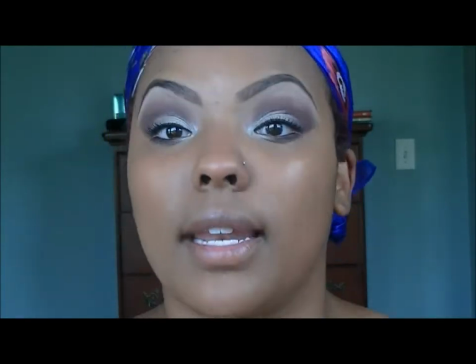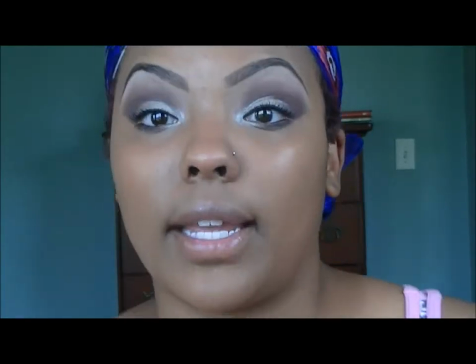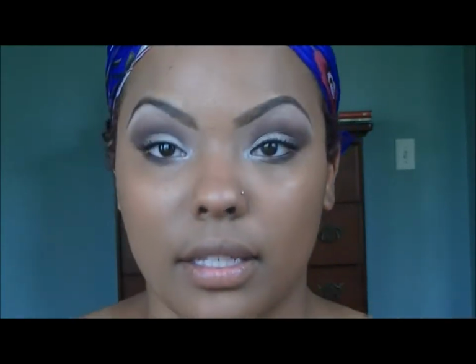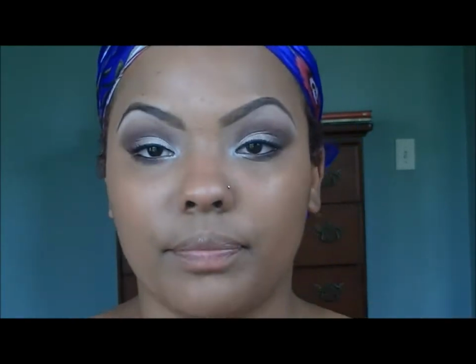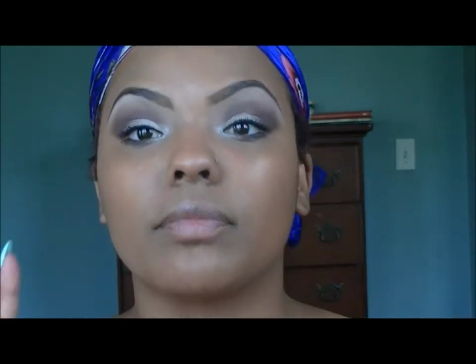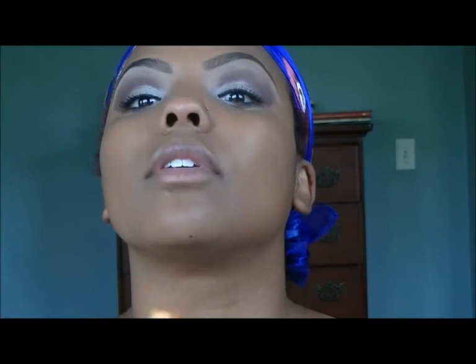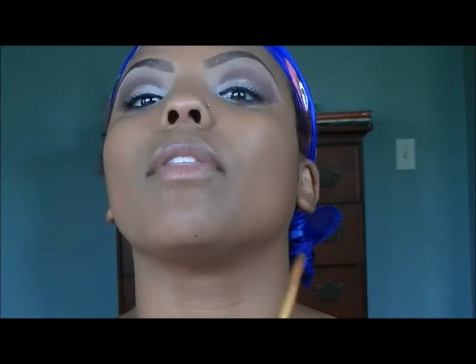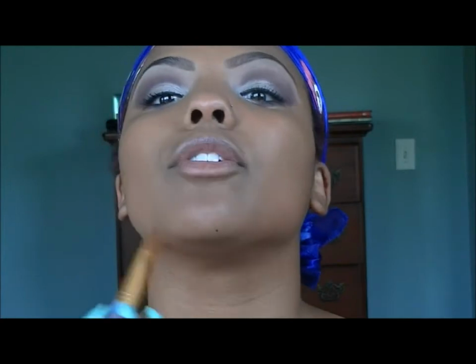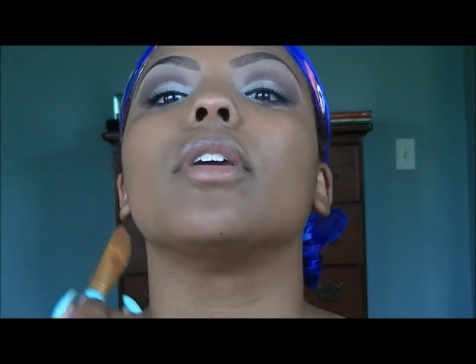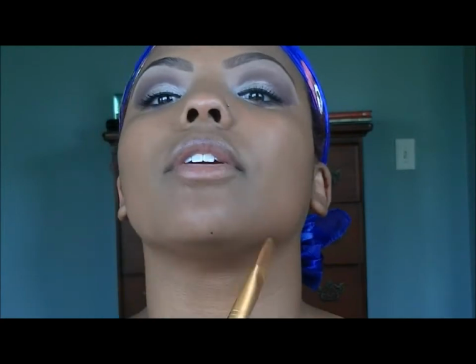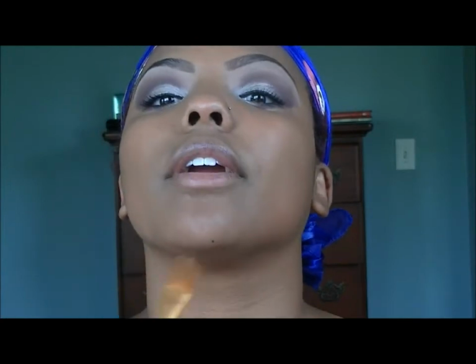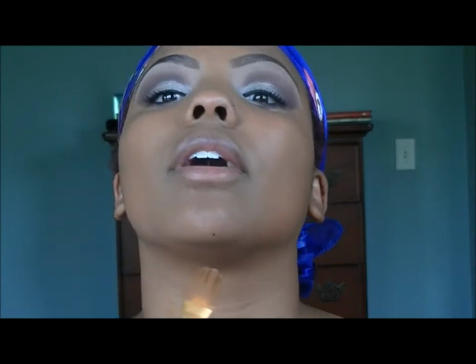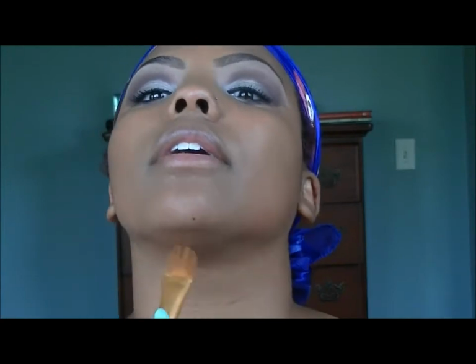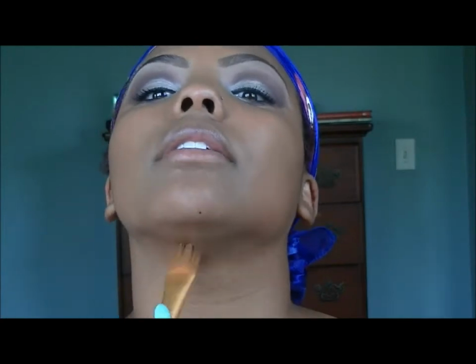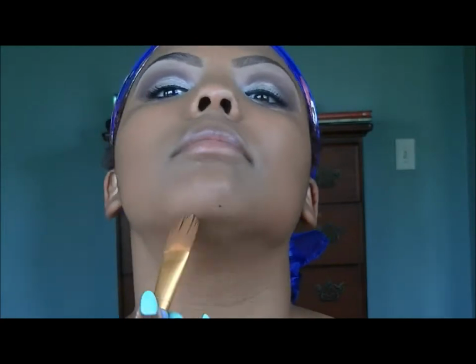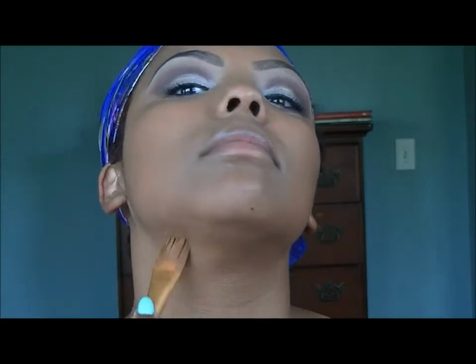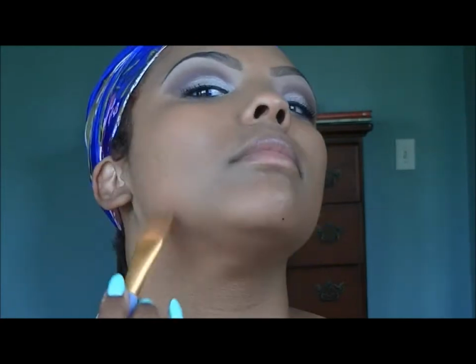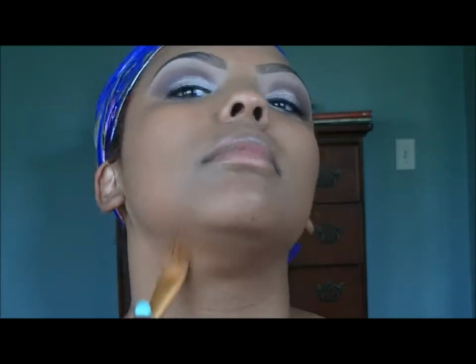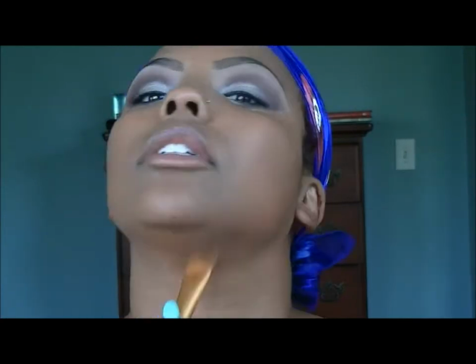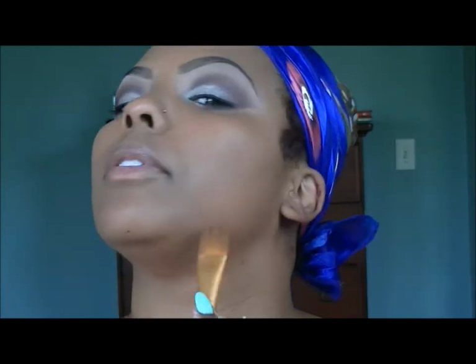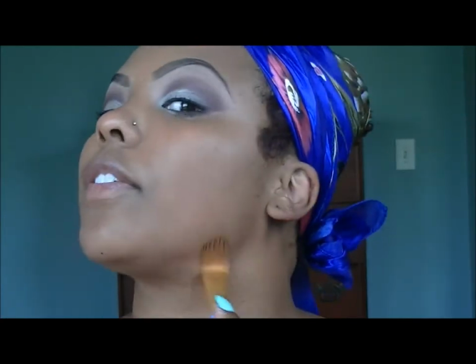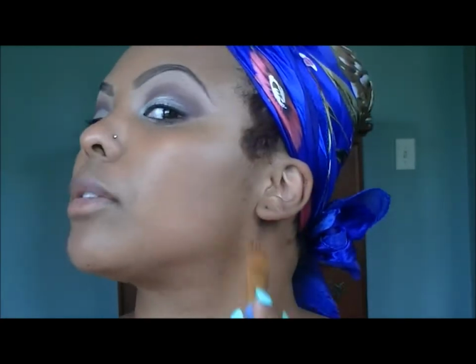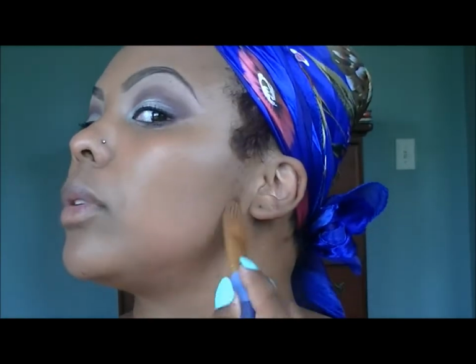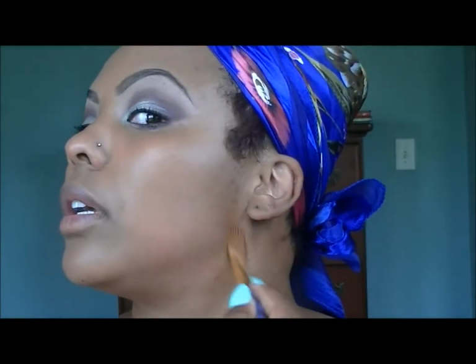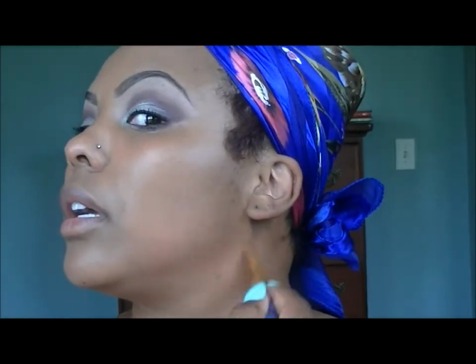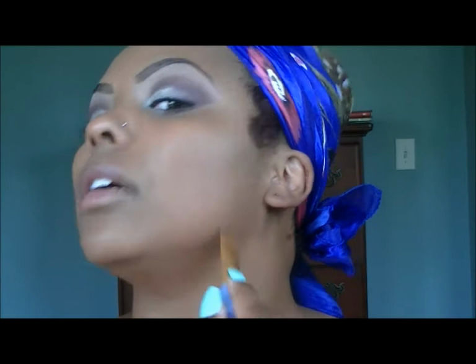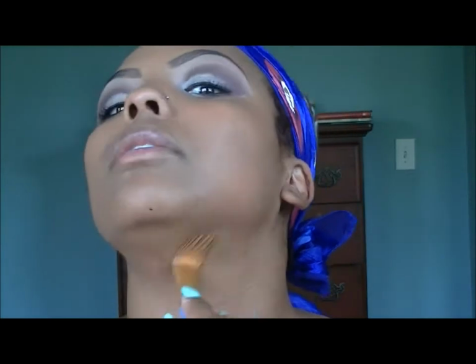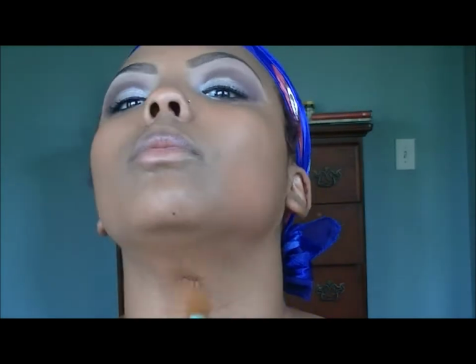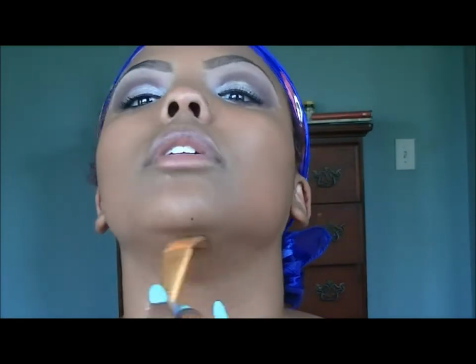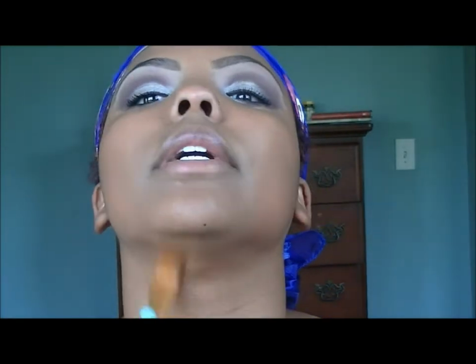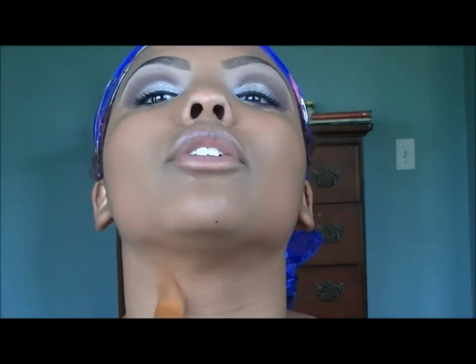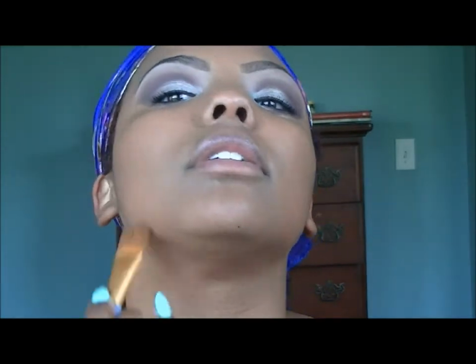Now ladies, you have to make sure you get under here and go down your neck as well, because it'll be very visible when you're wearing your dress.